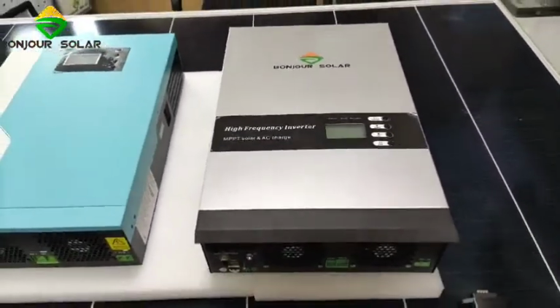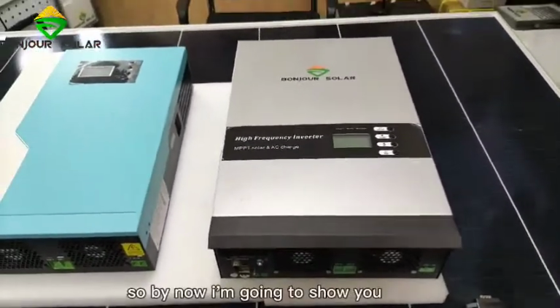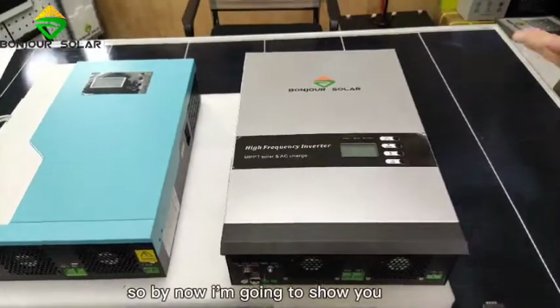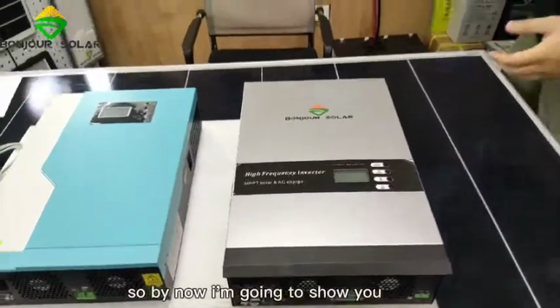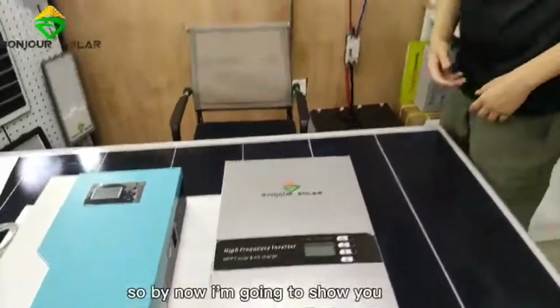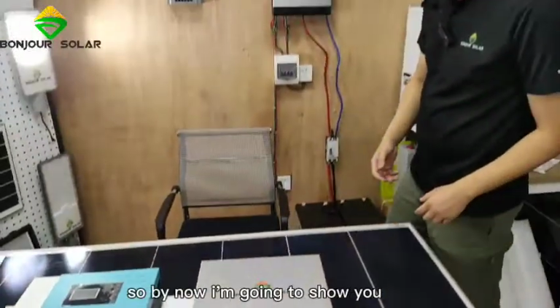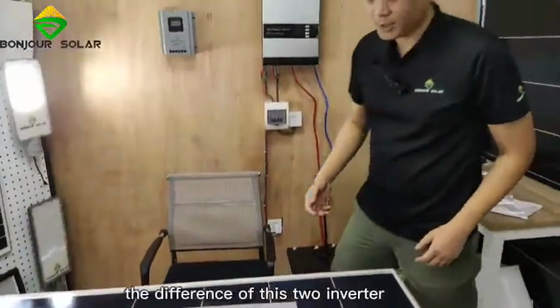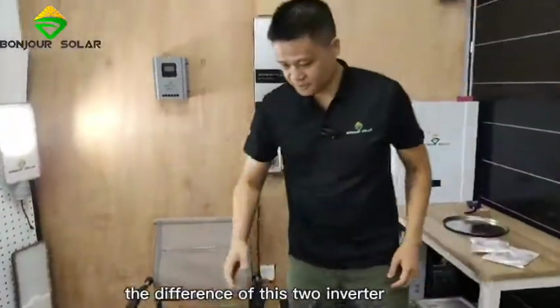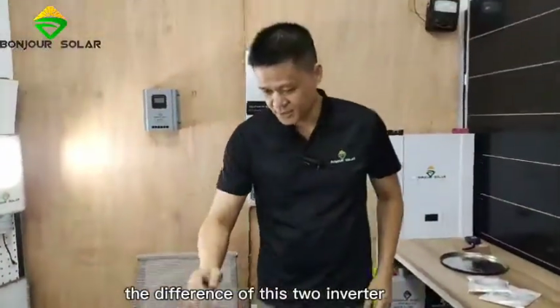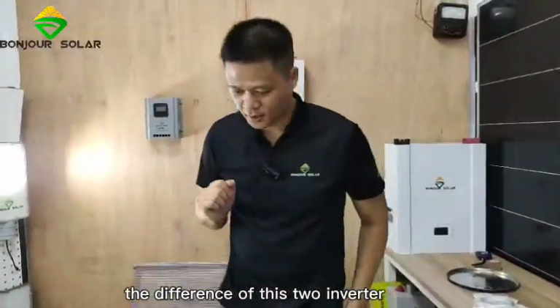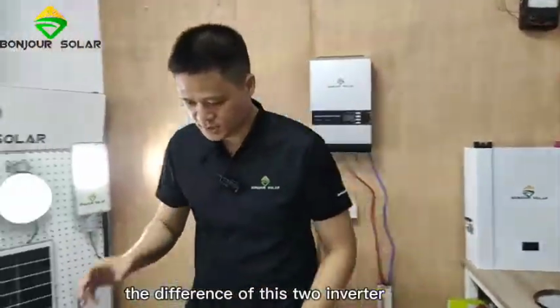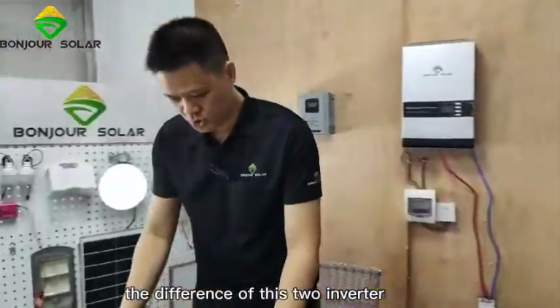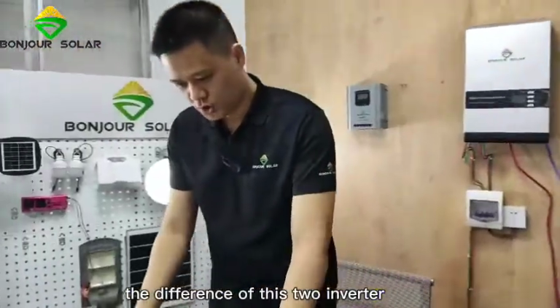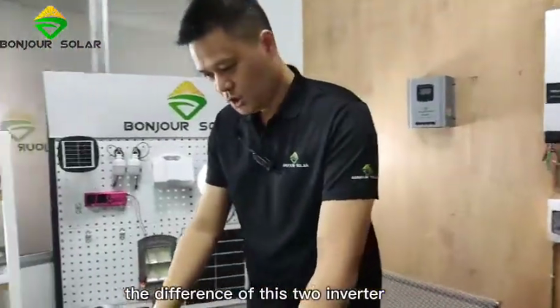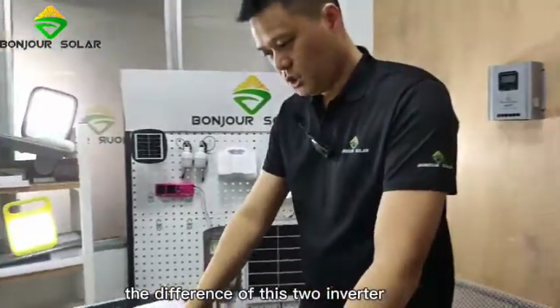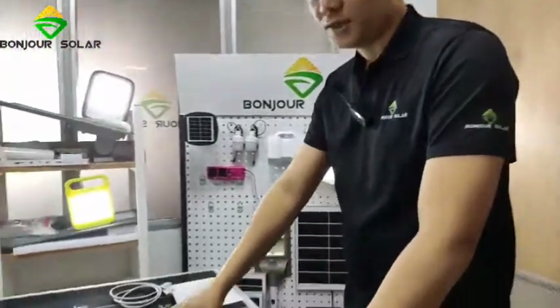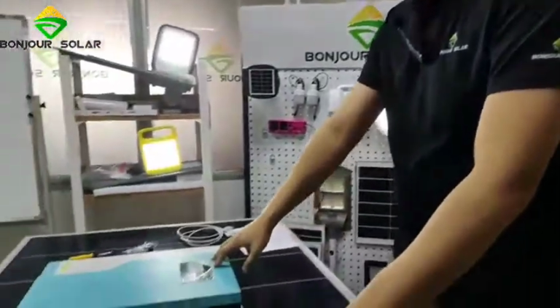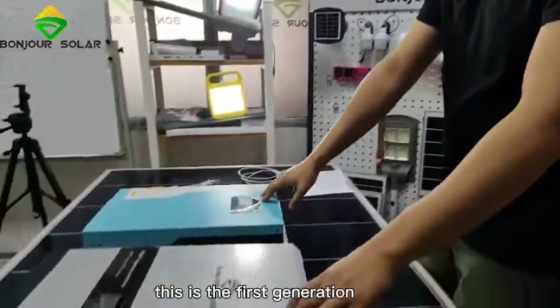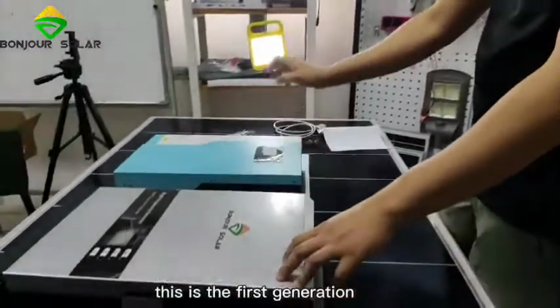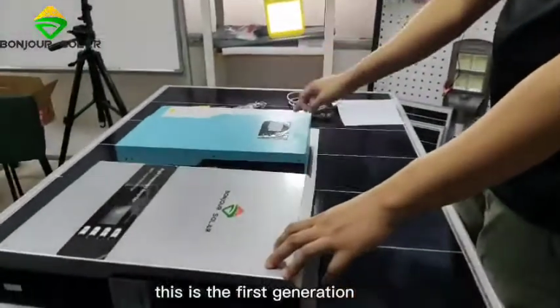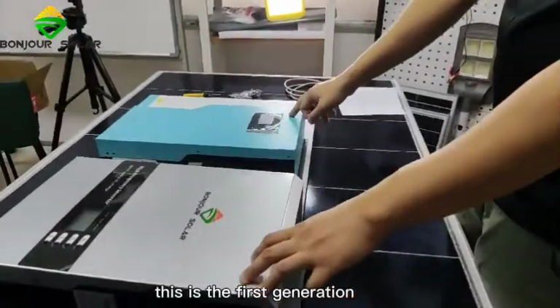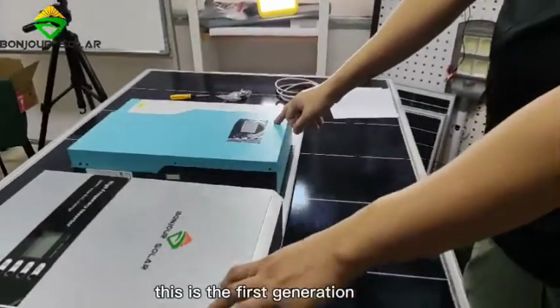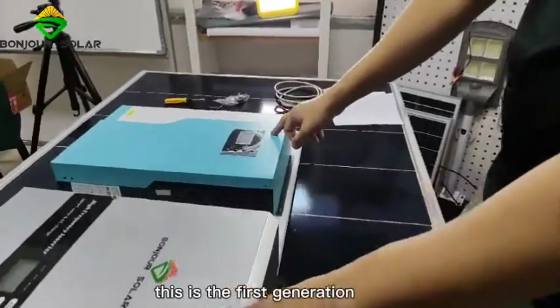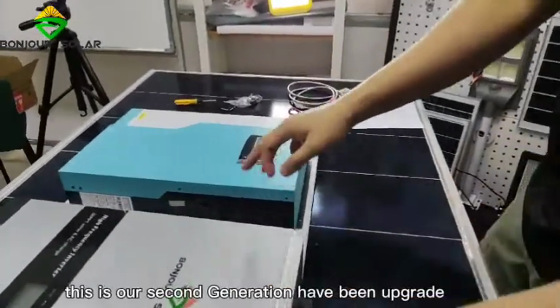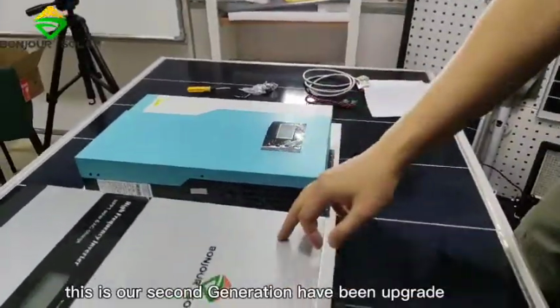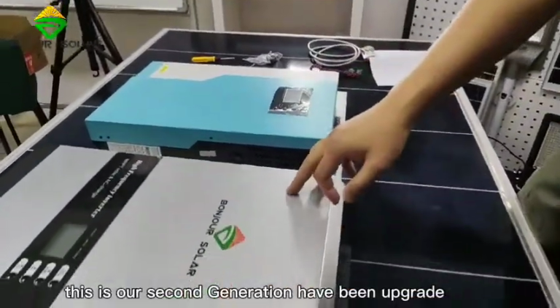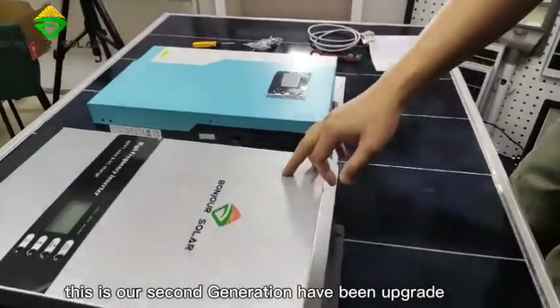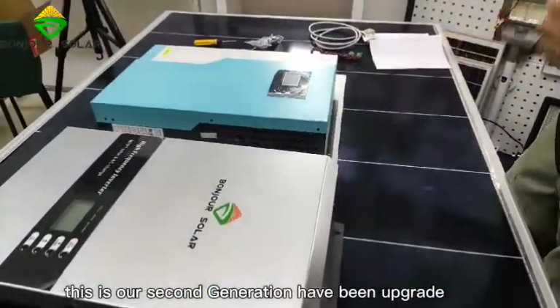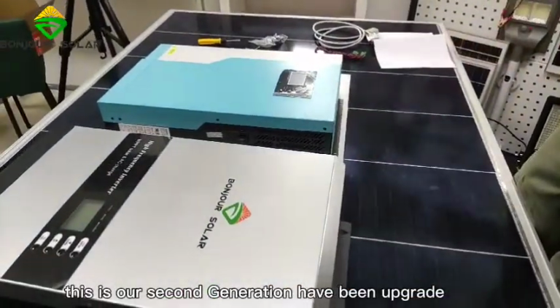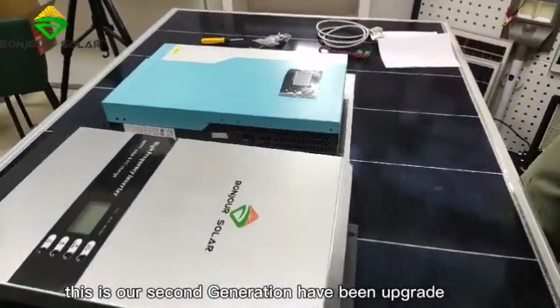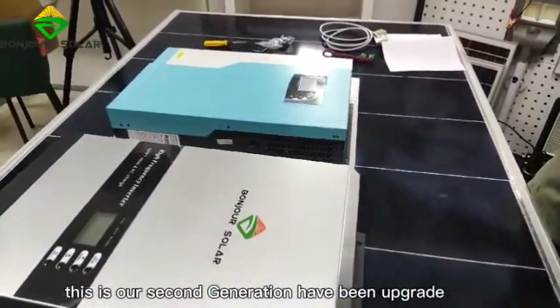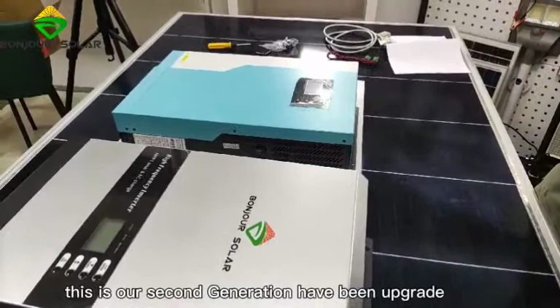Right now I'm going to show you the differences between these two inverters. This is the first generation, and this is our second generation — the upgrade generation.